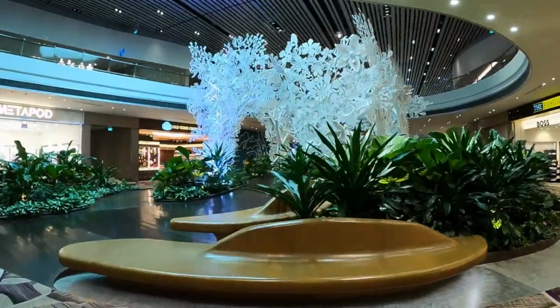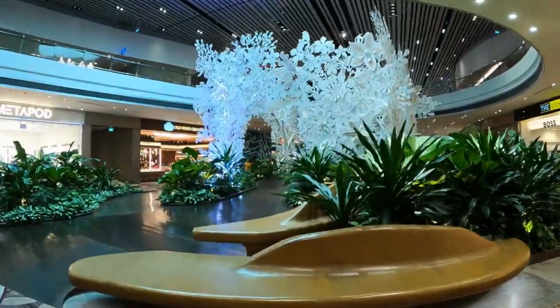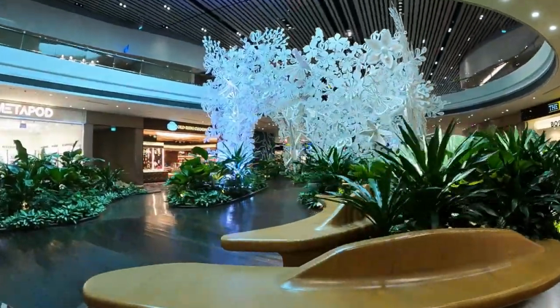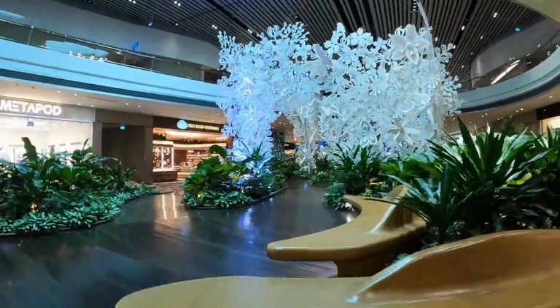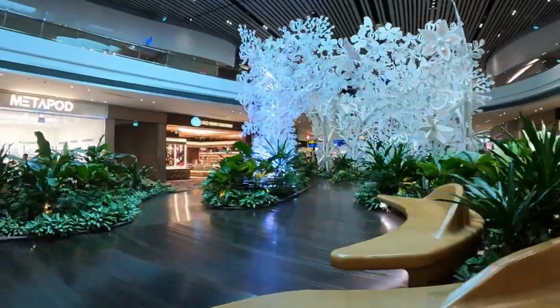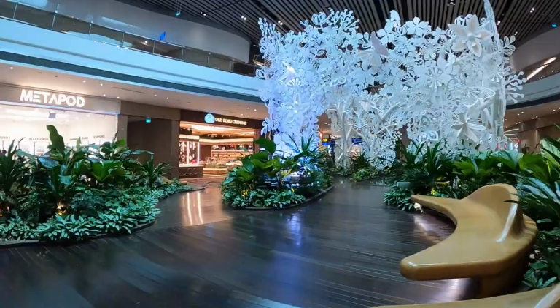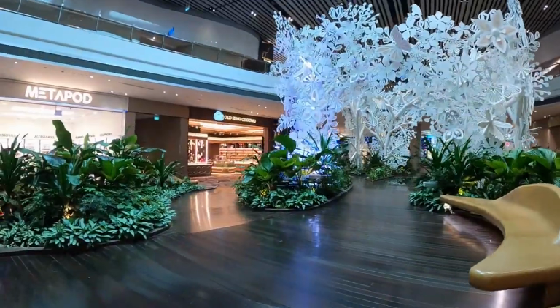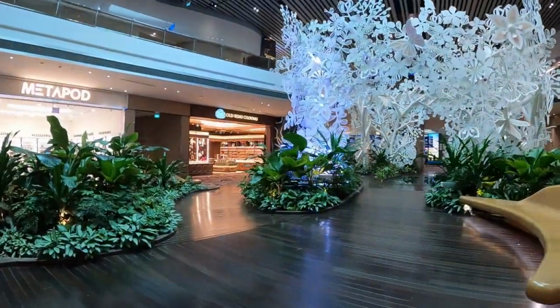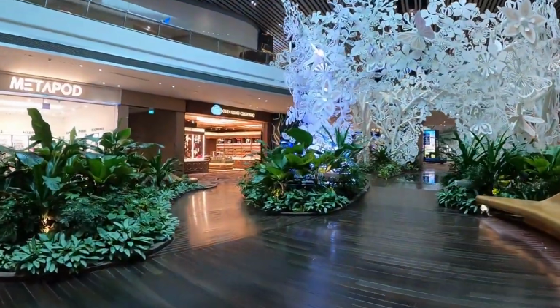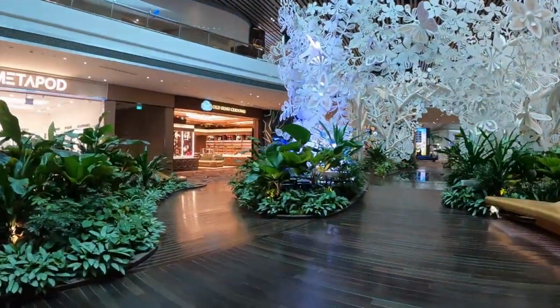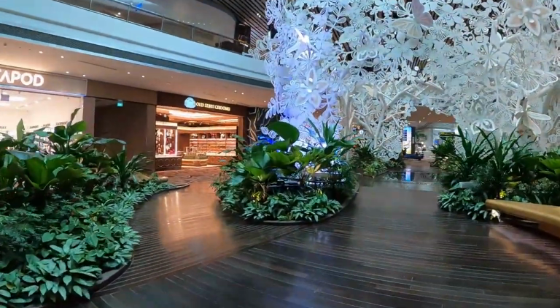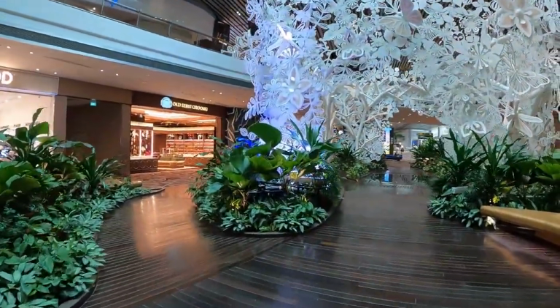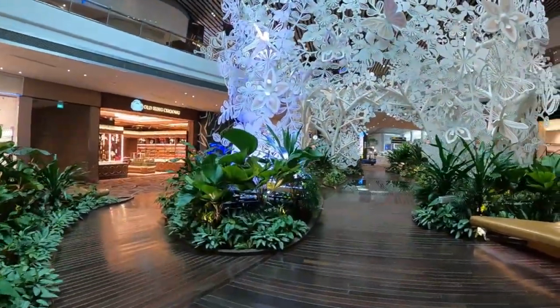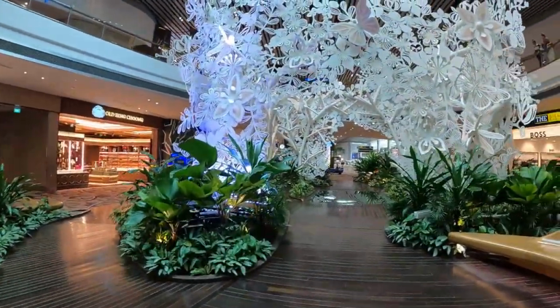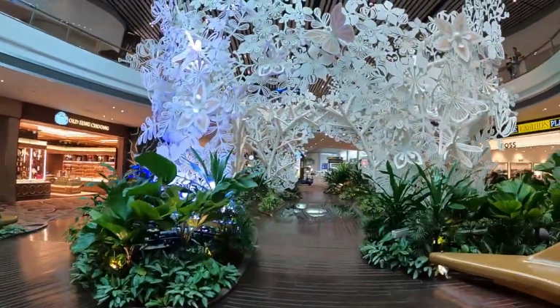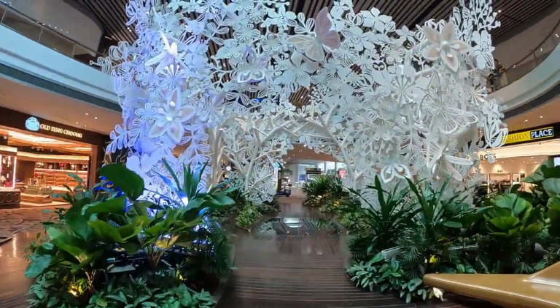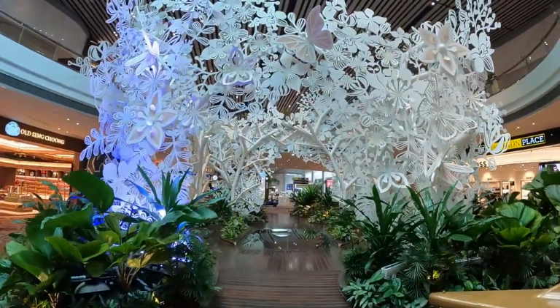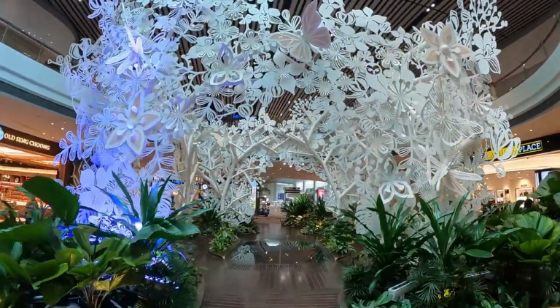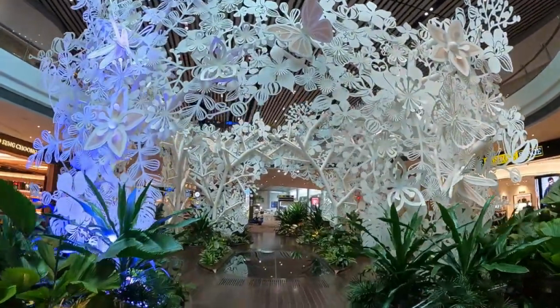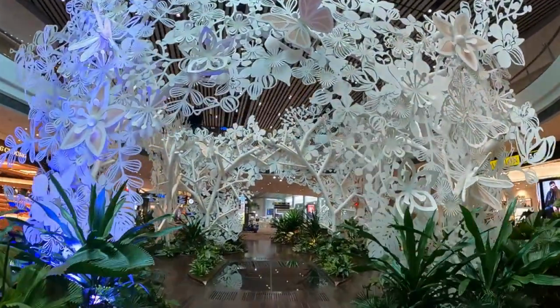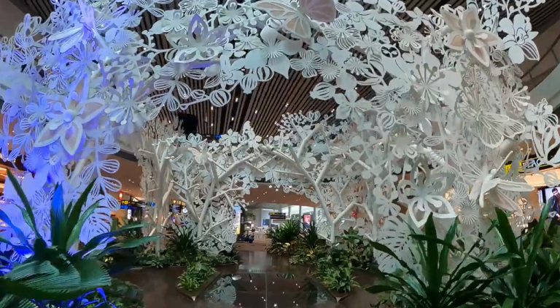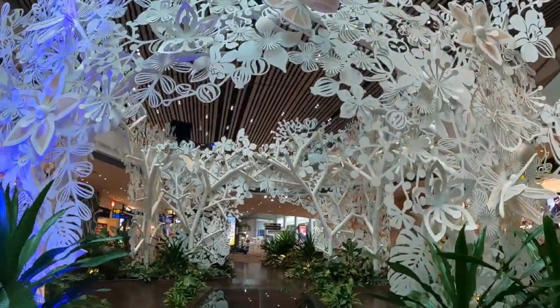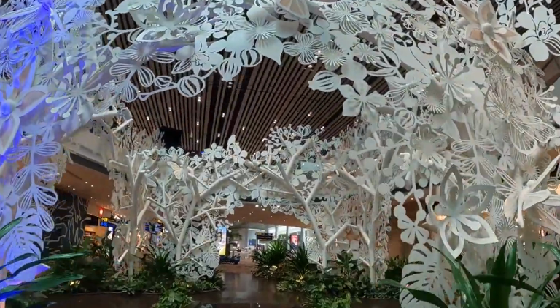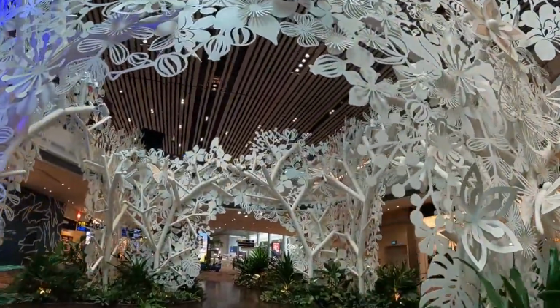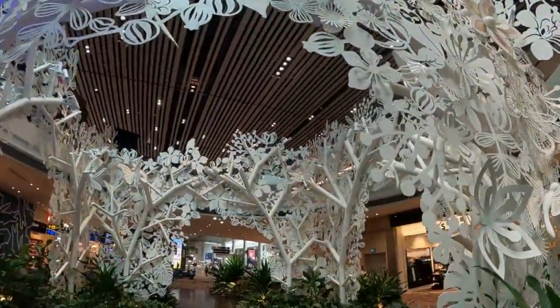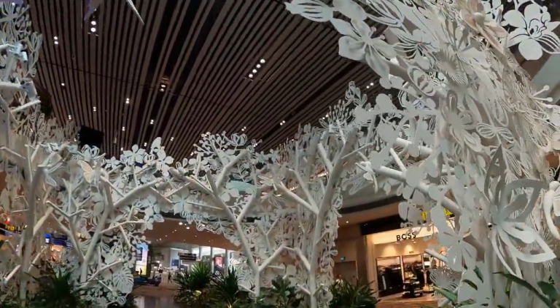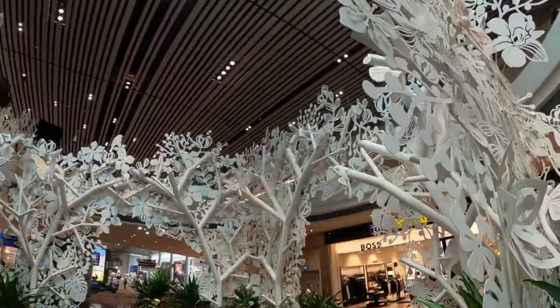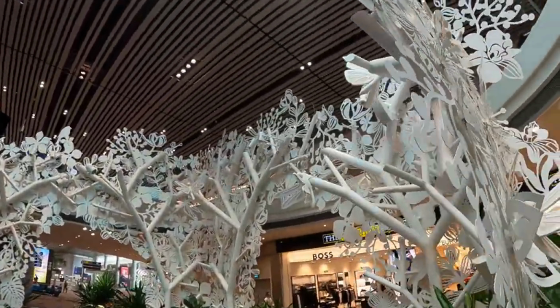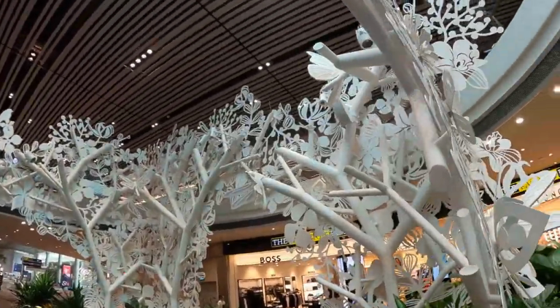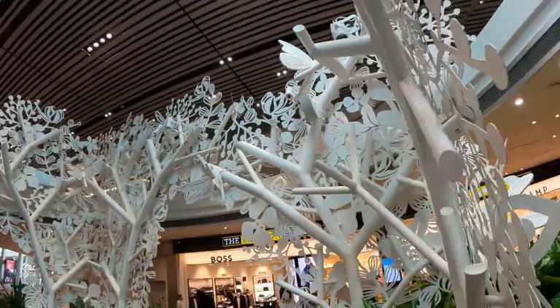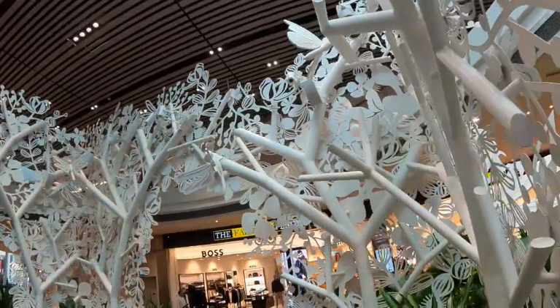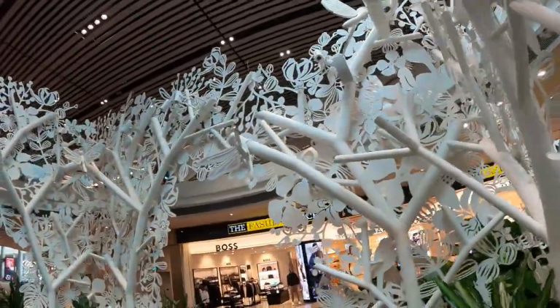Complemented by bright, multicolored lights, this display is perfect for photographs and selfies. For that much-needed shot for your Instagram feed, make a pit stop at Steel in Bloom just before your flight.